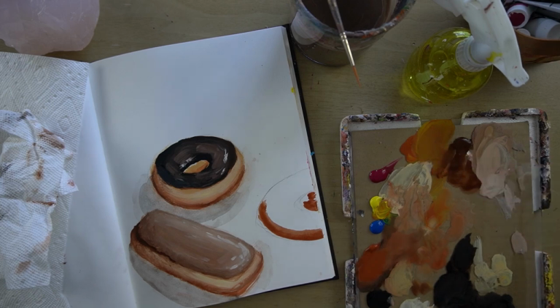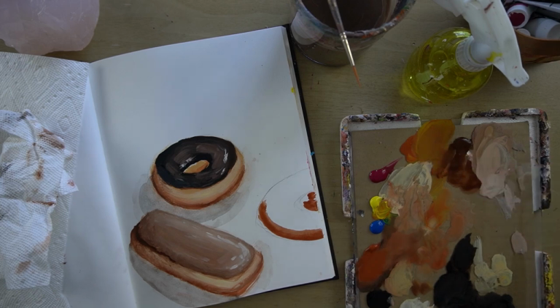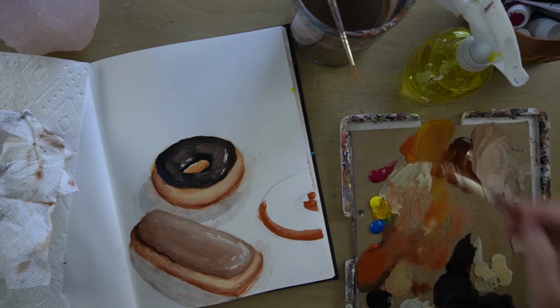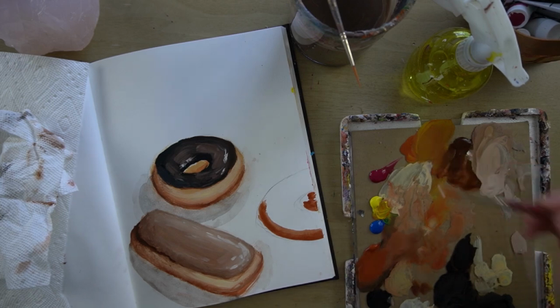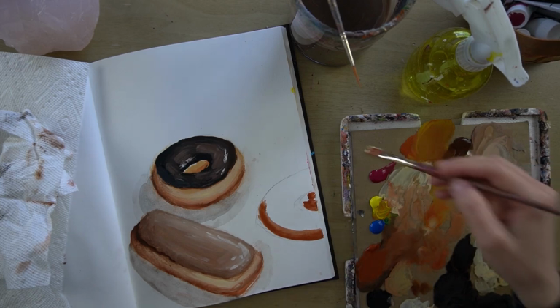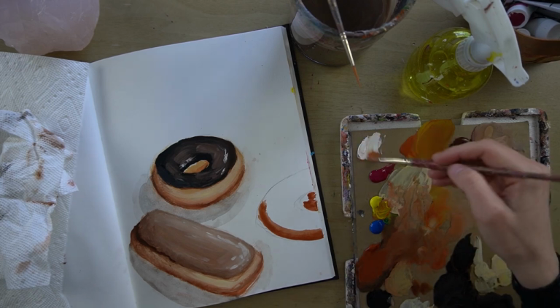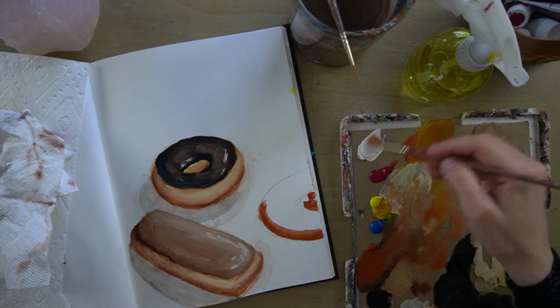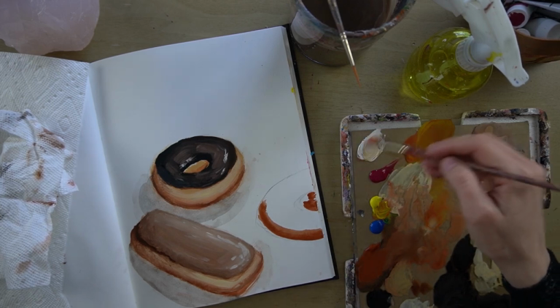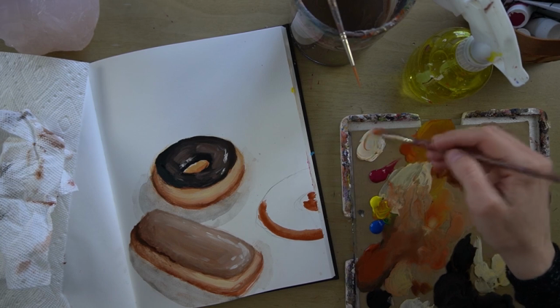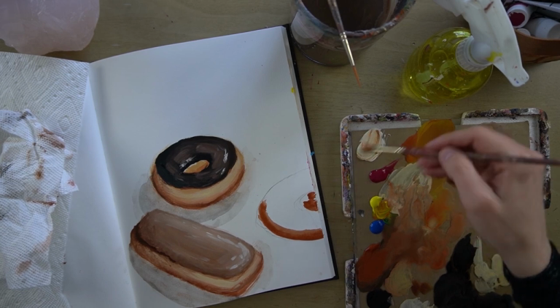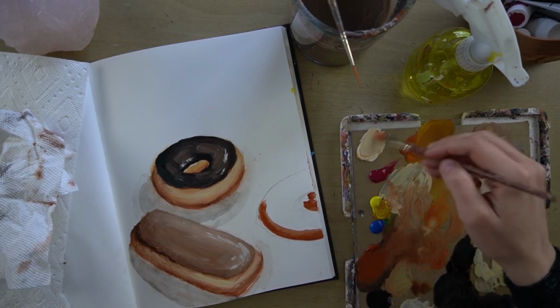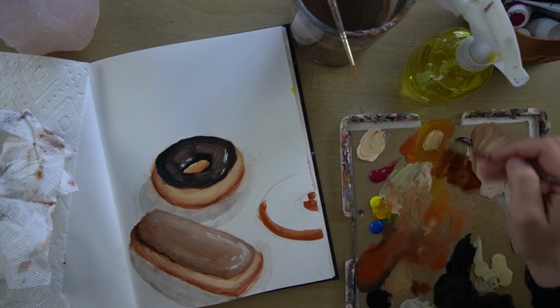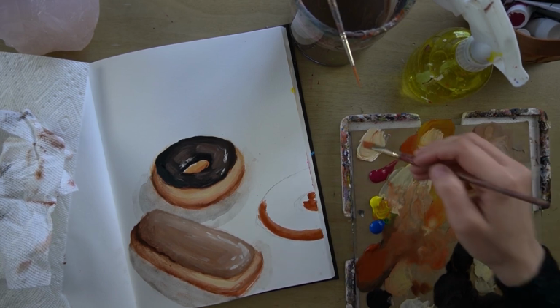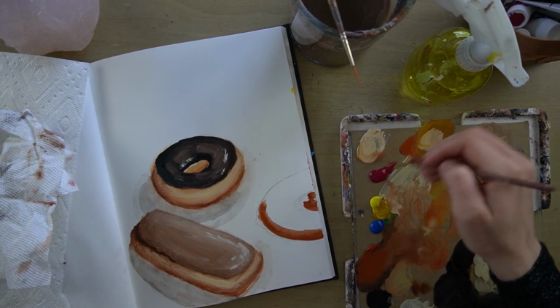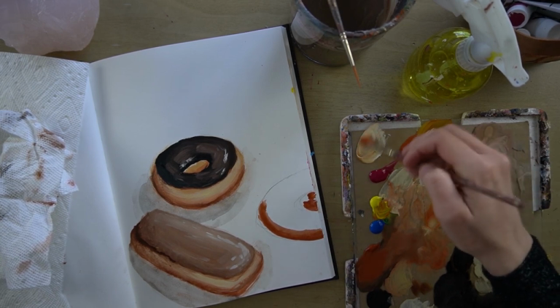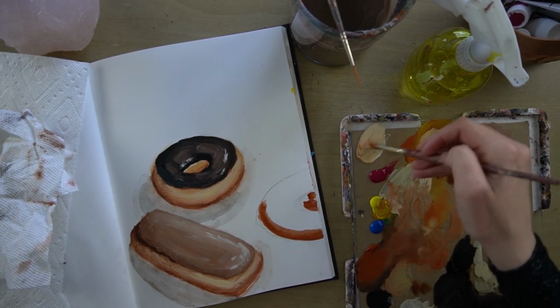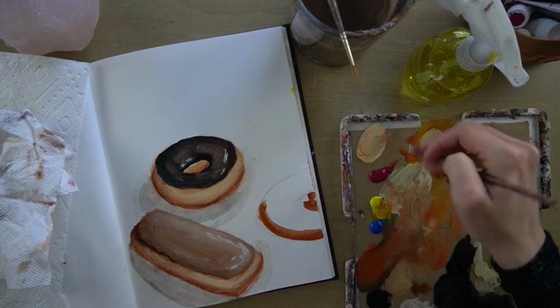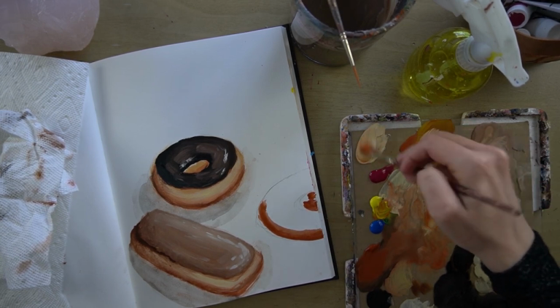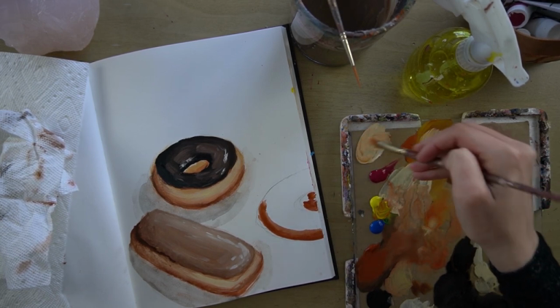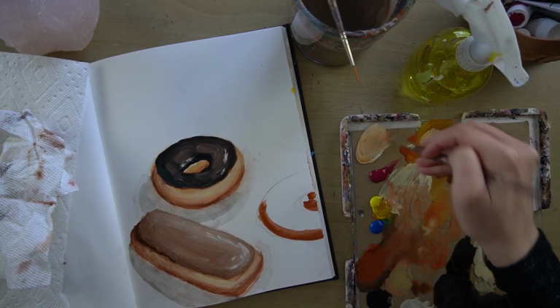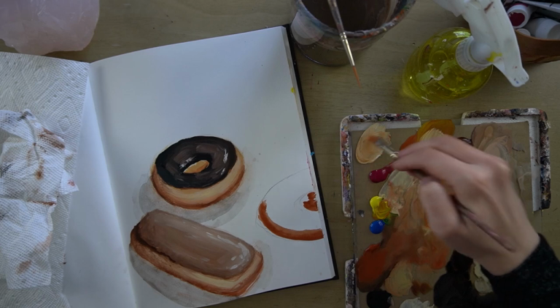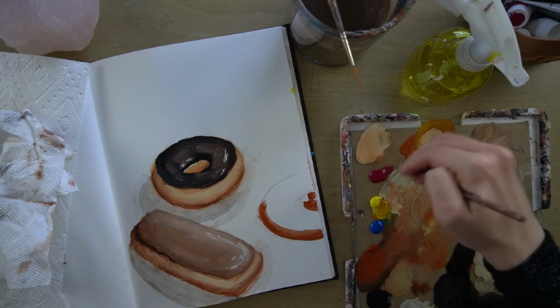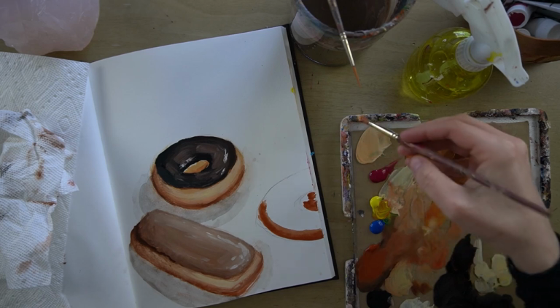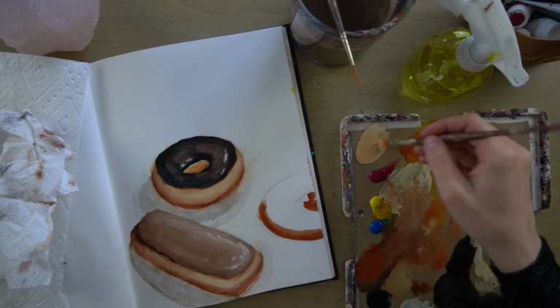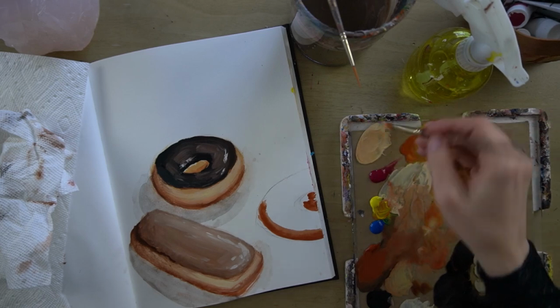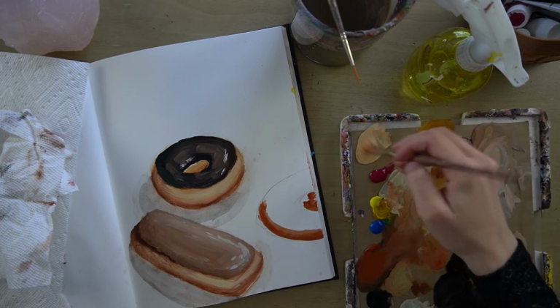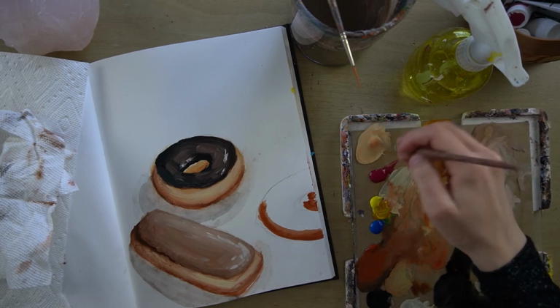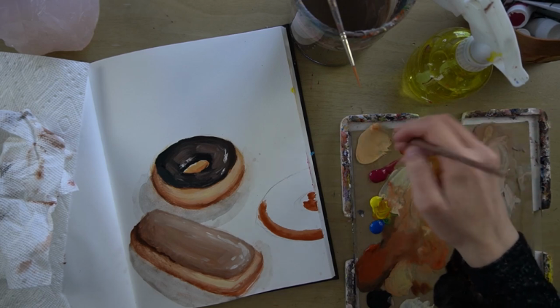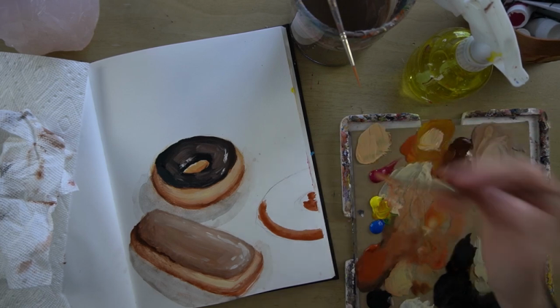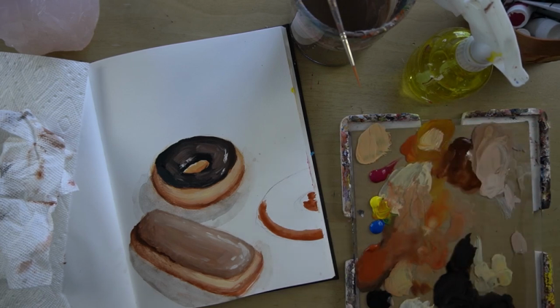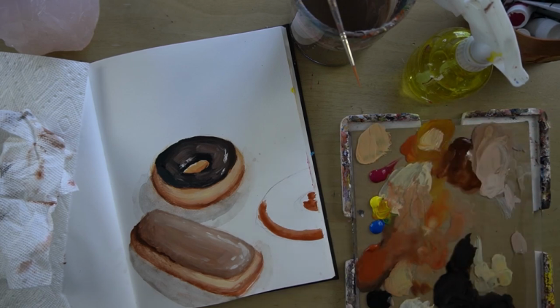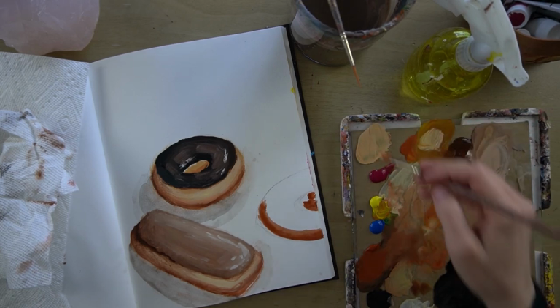And then a lot of white. I'm going to mix that off to the side. So it's a doughy, yellowy, light color.